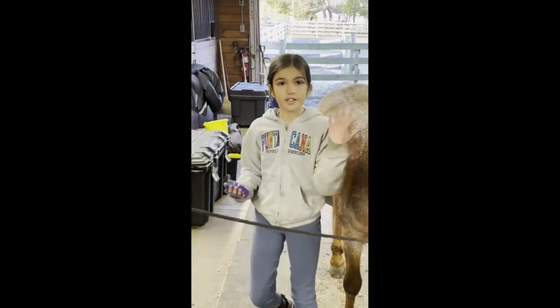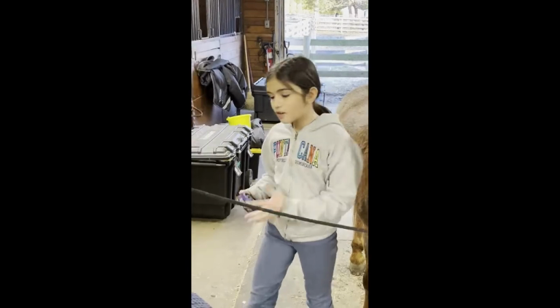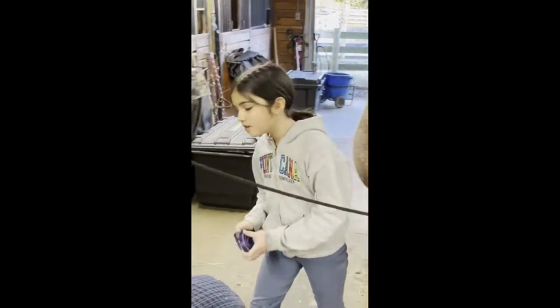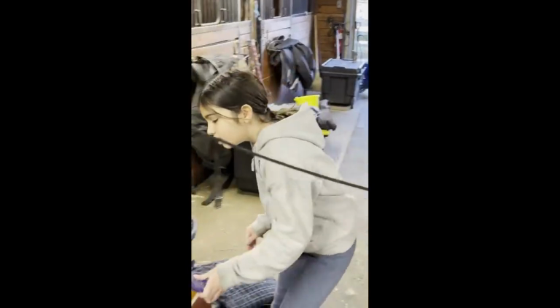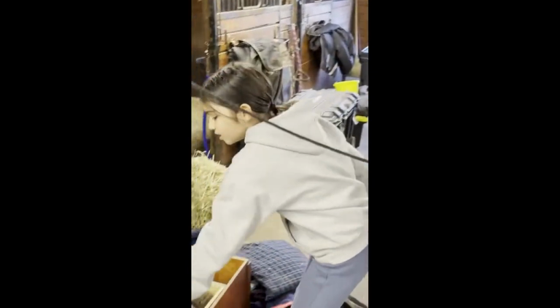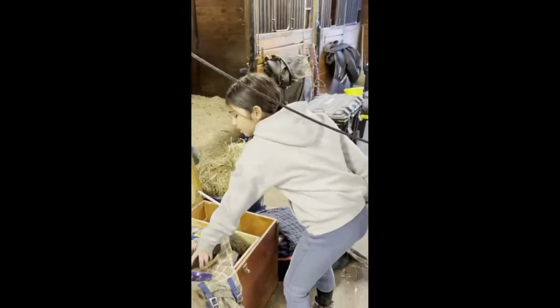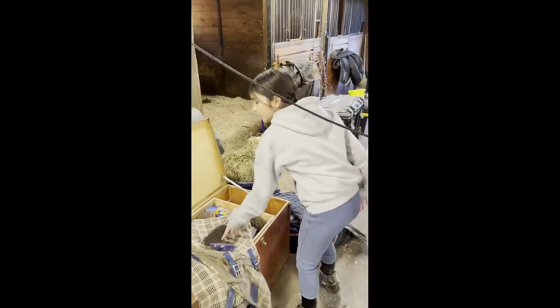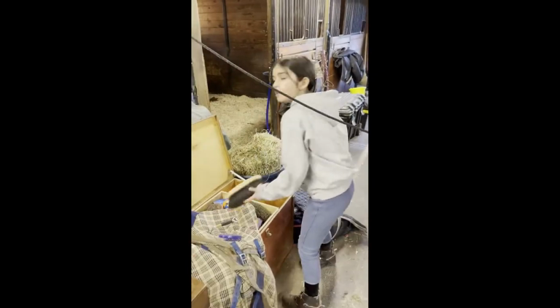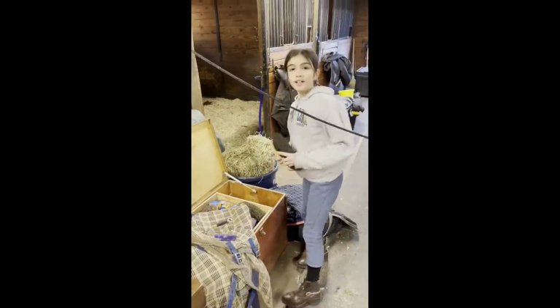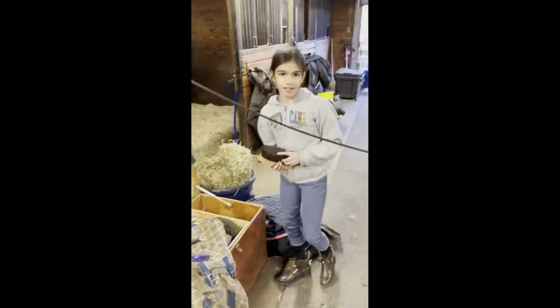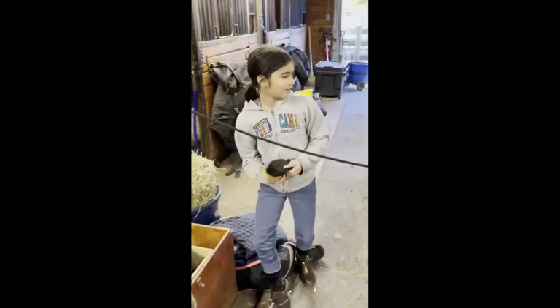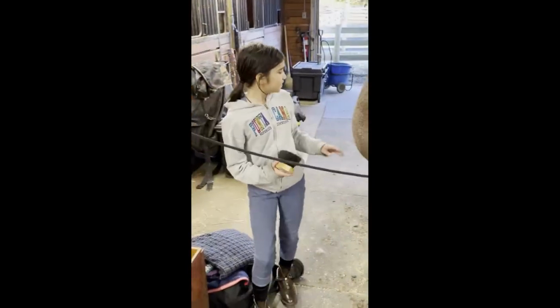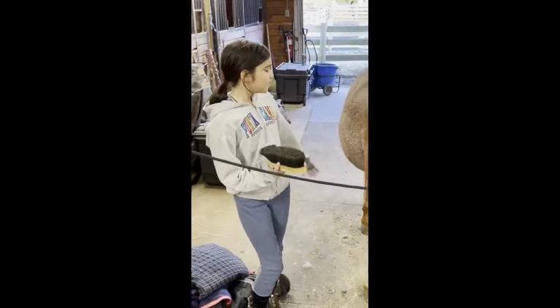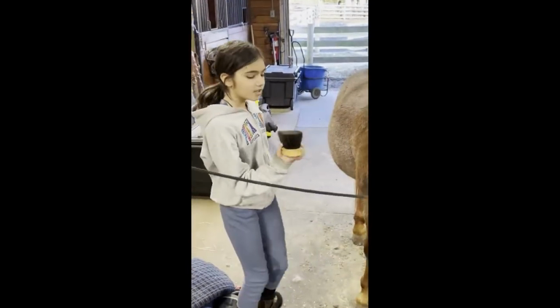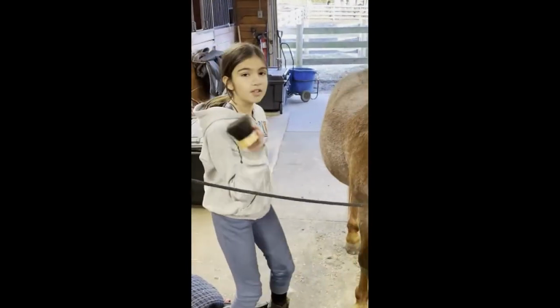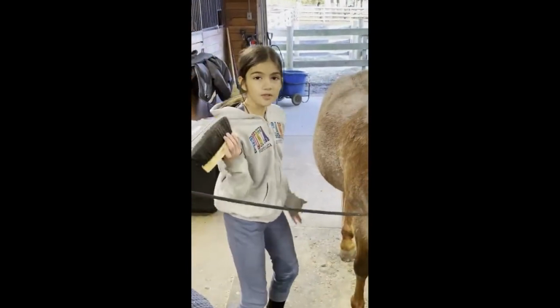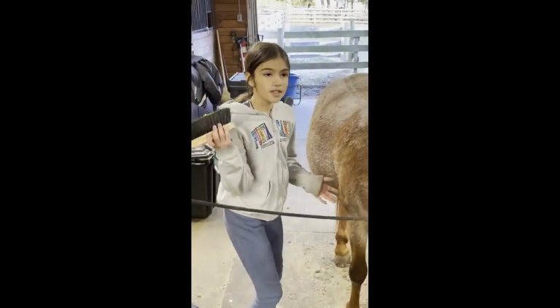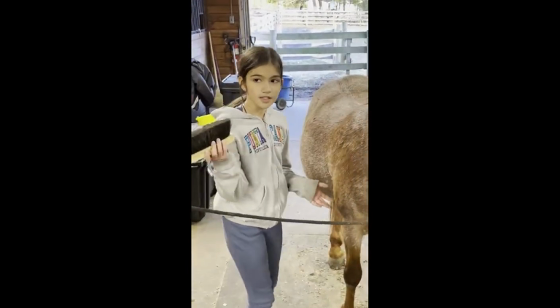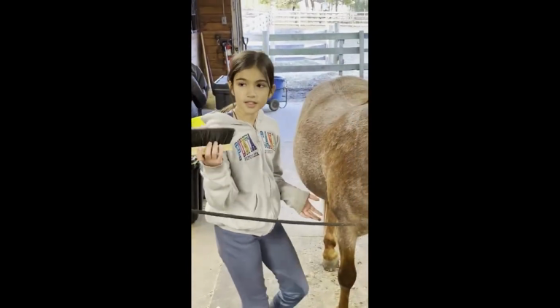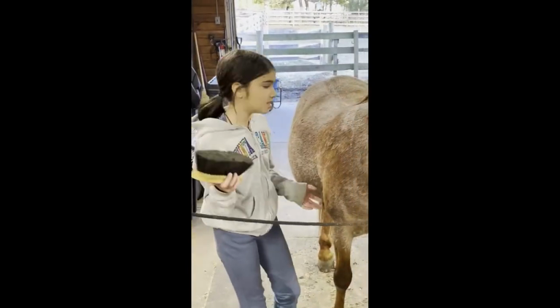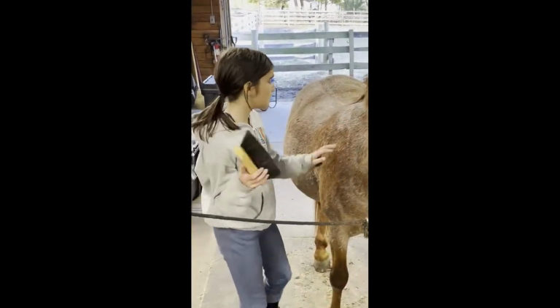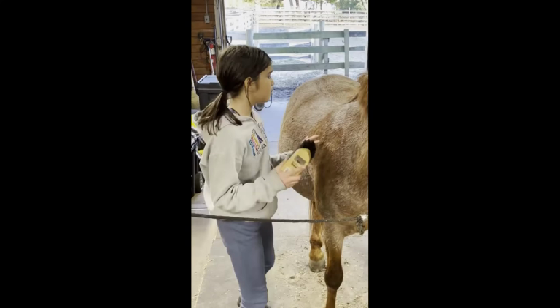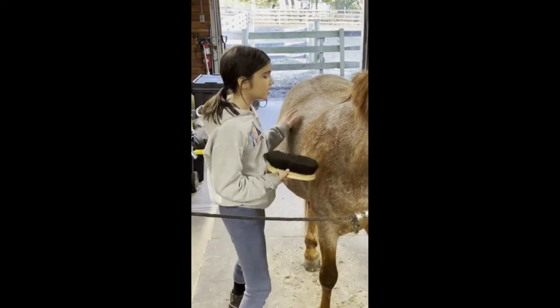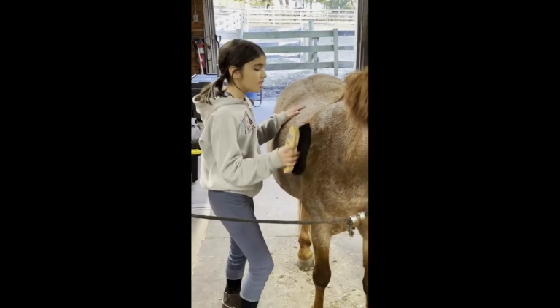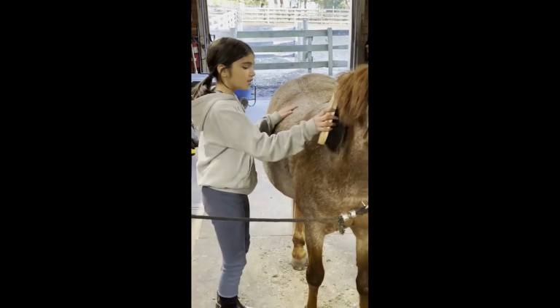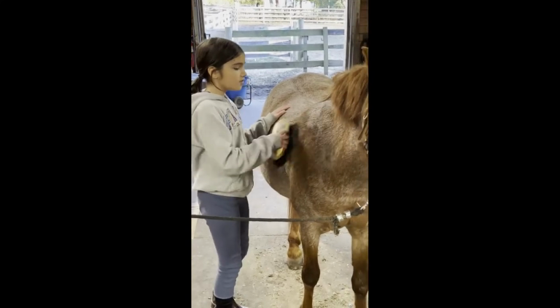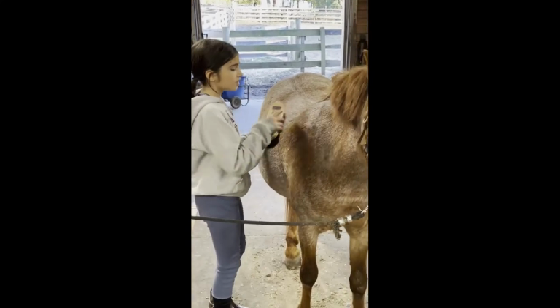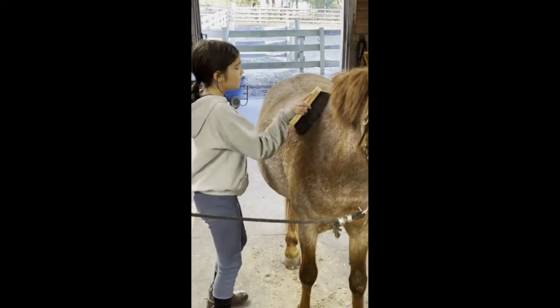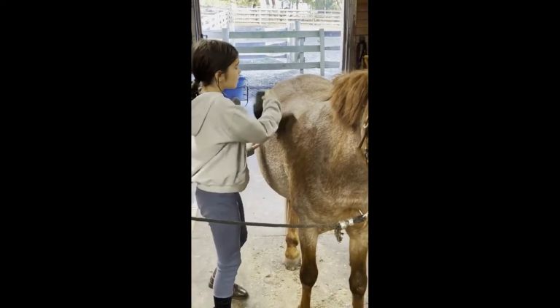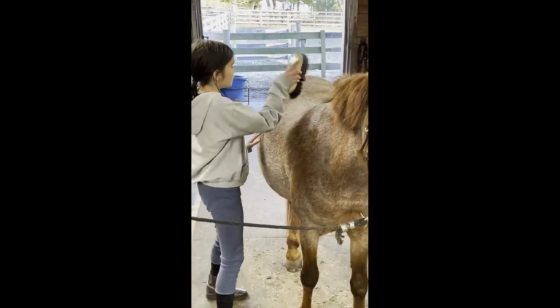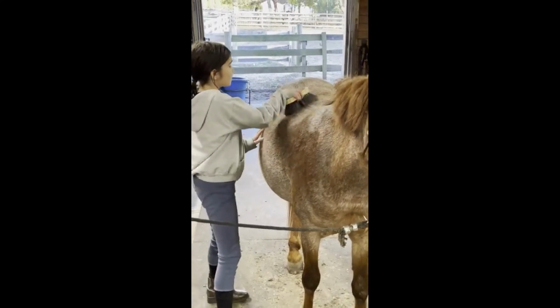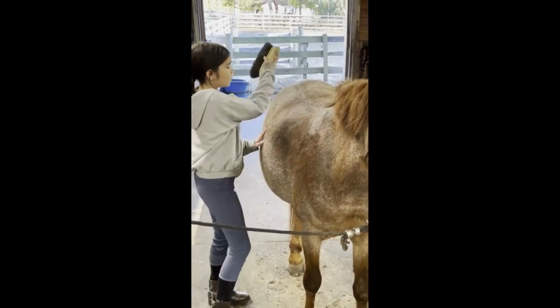To get all the hair out of the curry comb, you can use this — this is a hoof brush — and you just use it to flip the hair off.